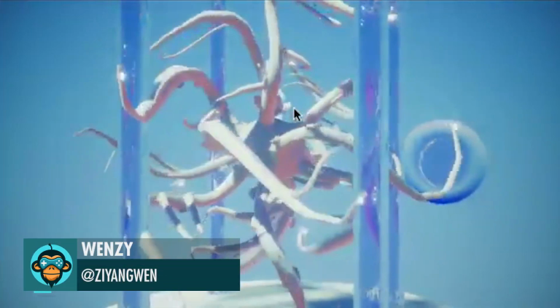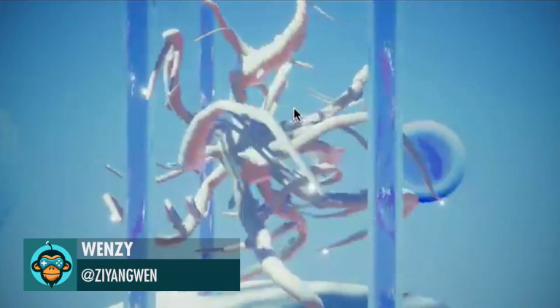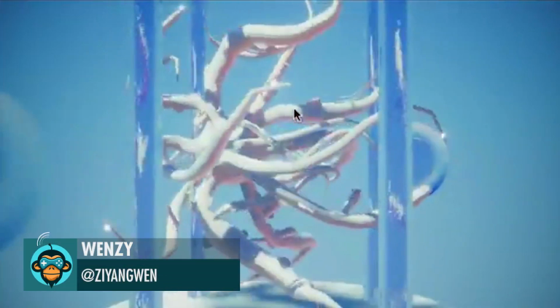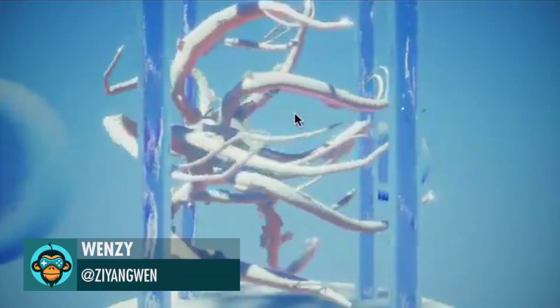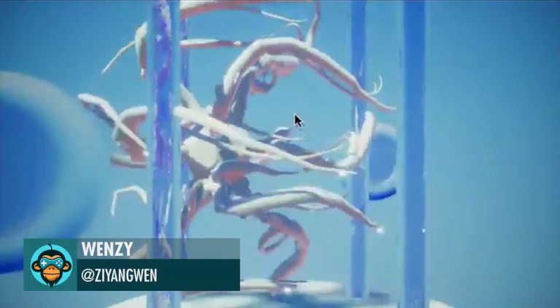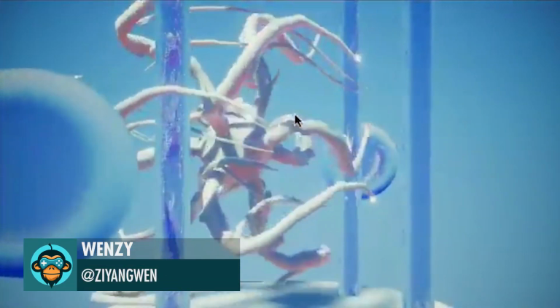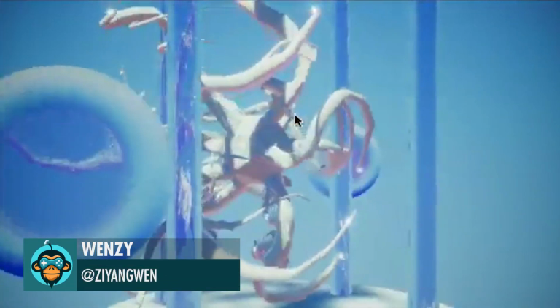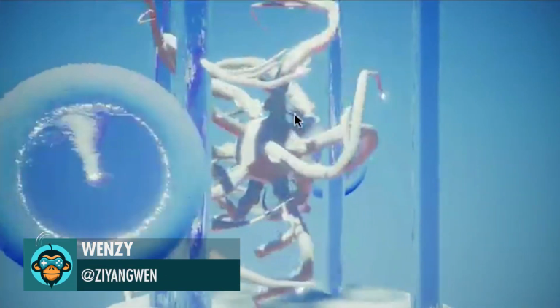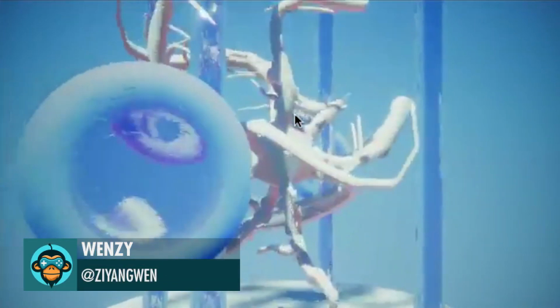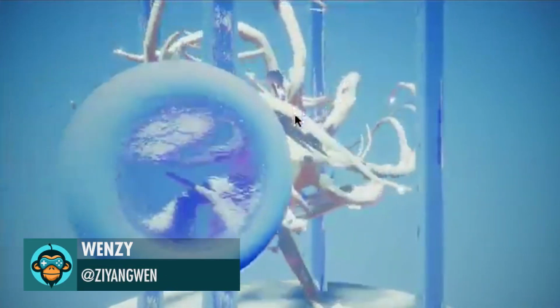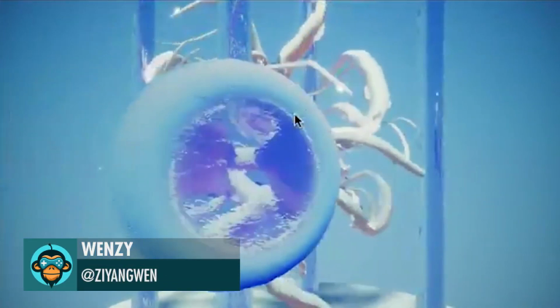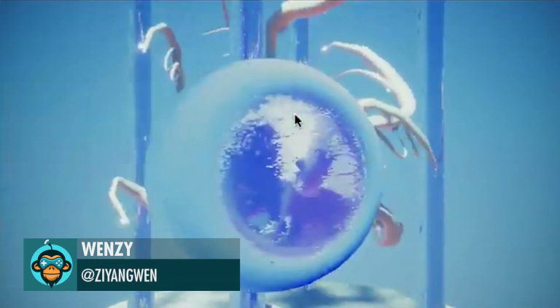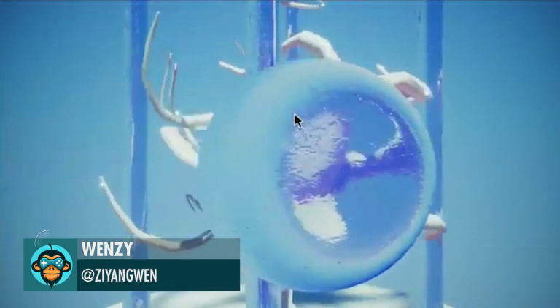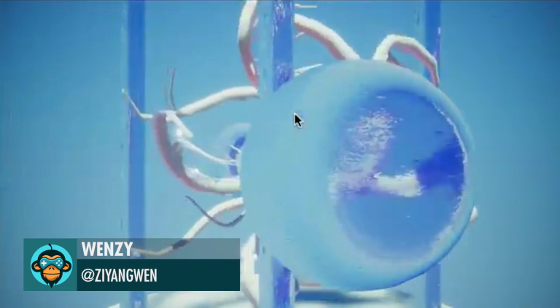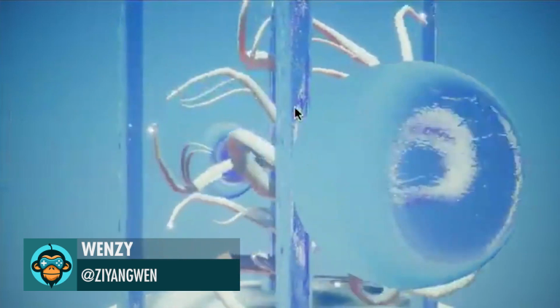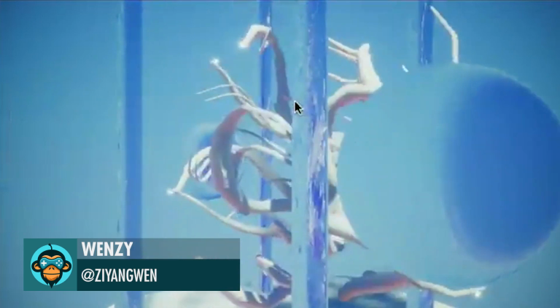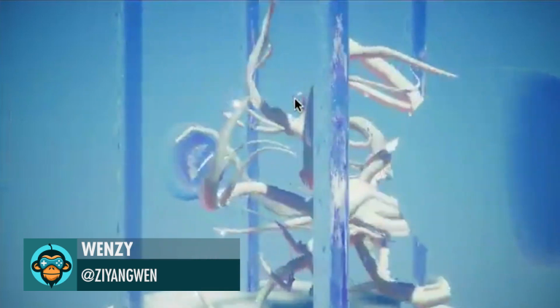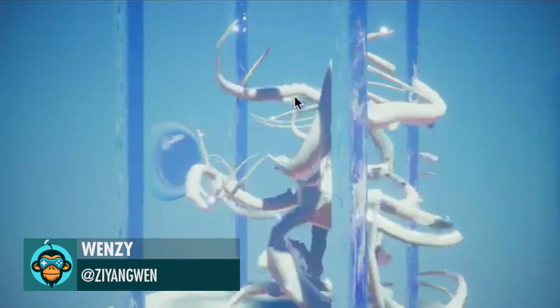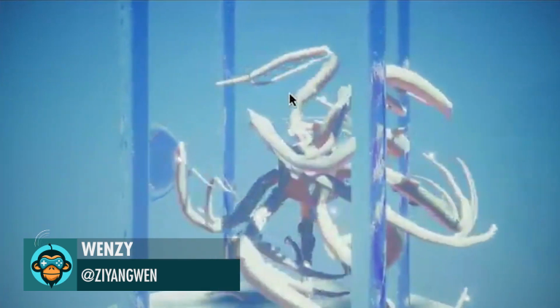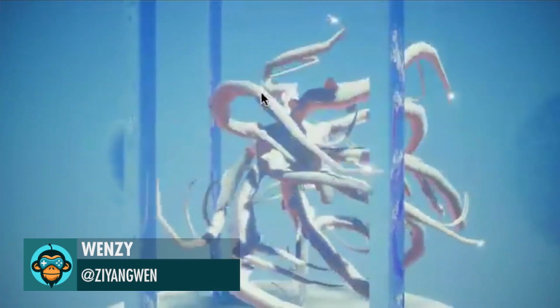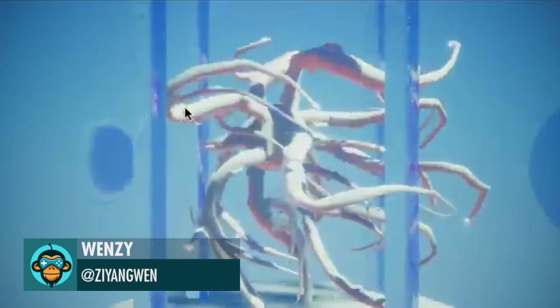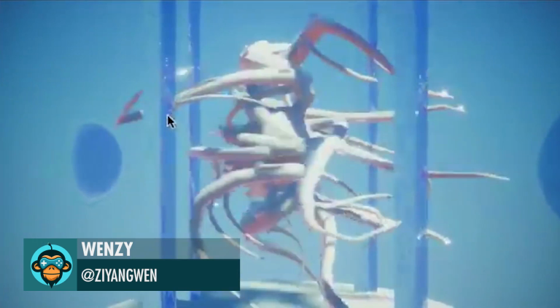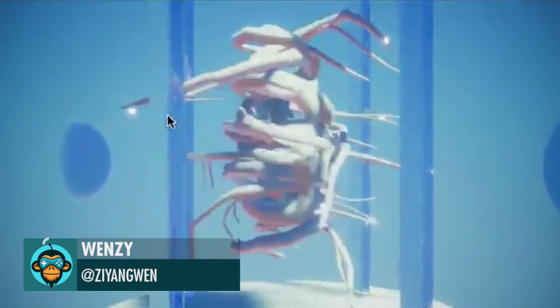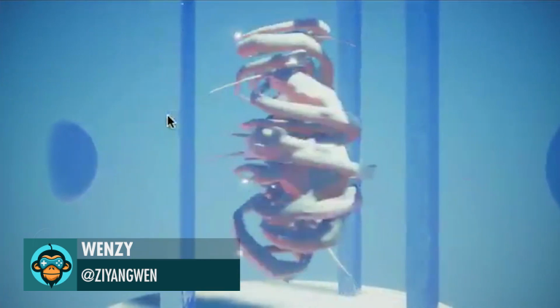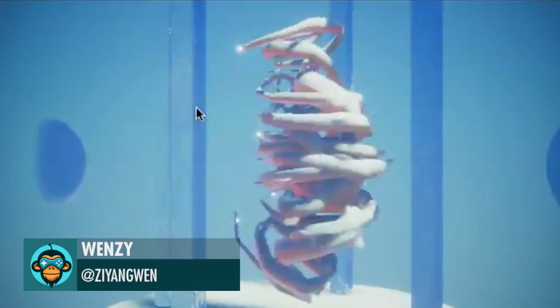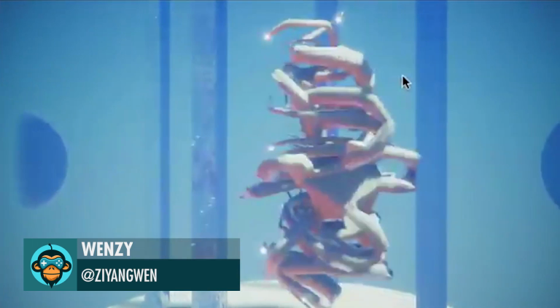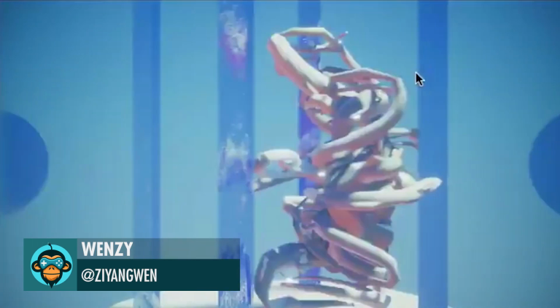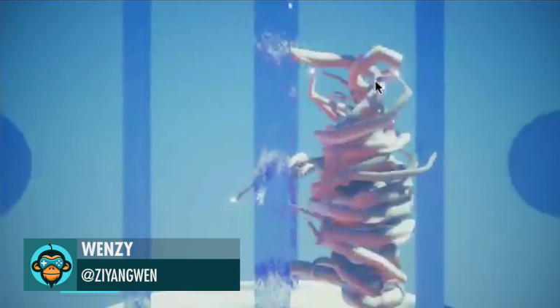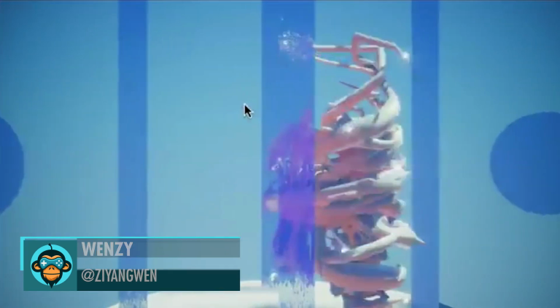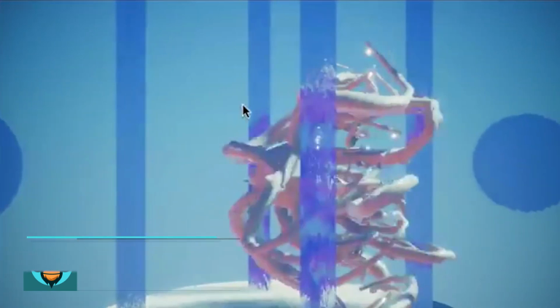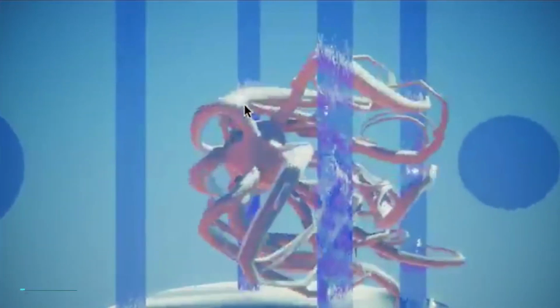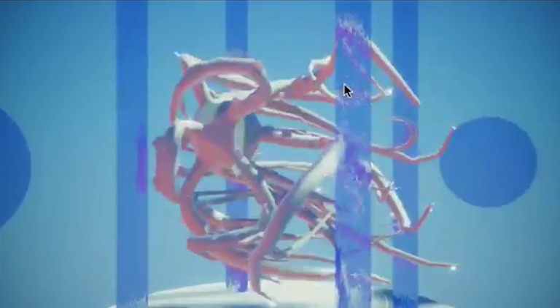Wensi created a phenomenal tentacle simulation, and it only took 387 tries to get this working procedurally and in real time.